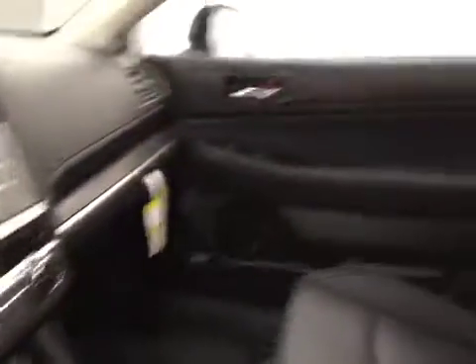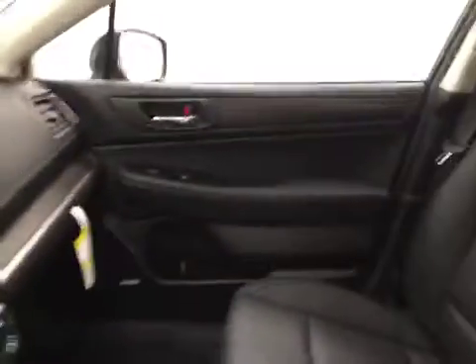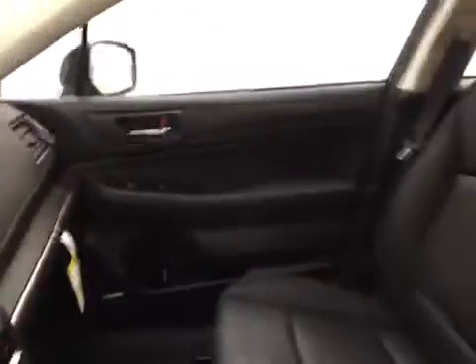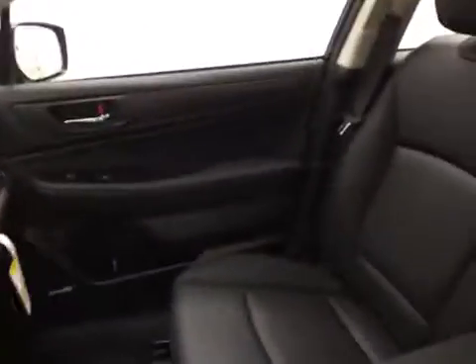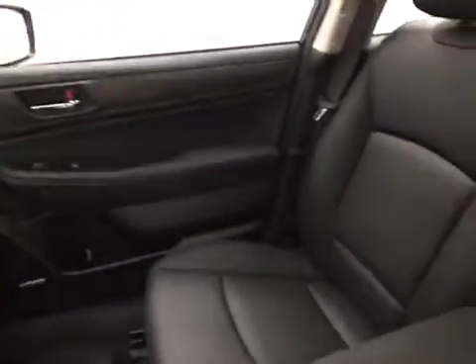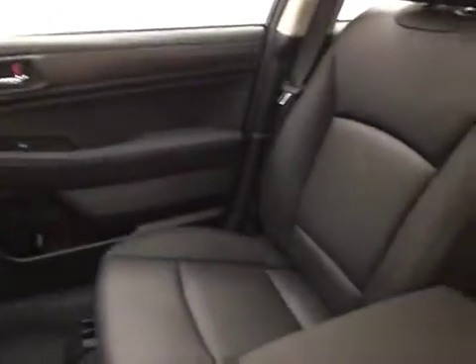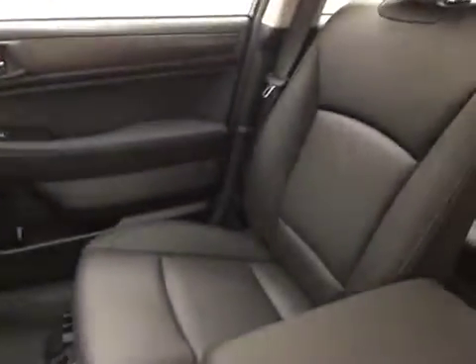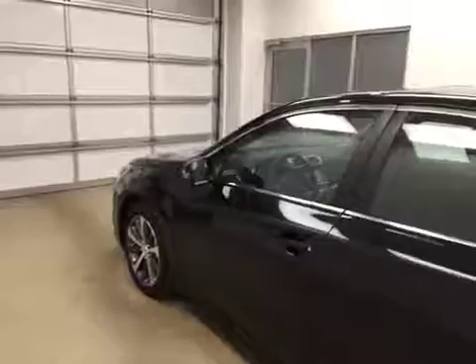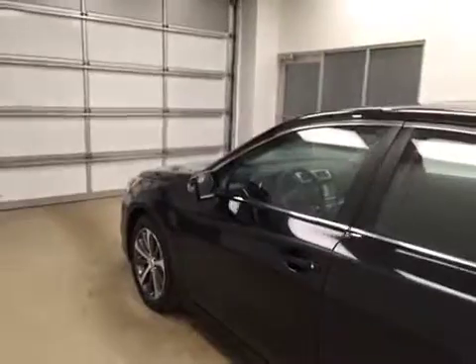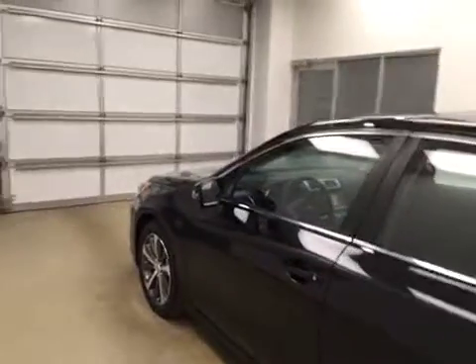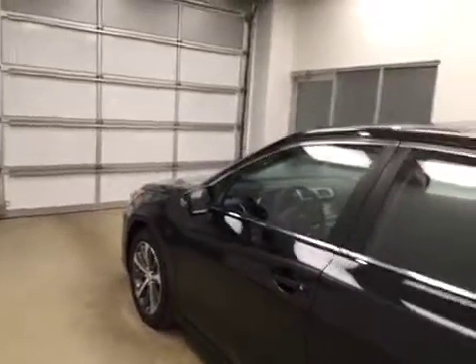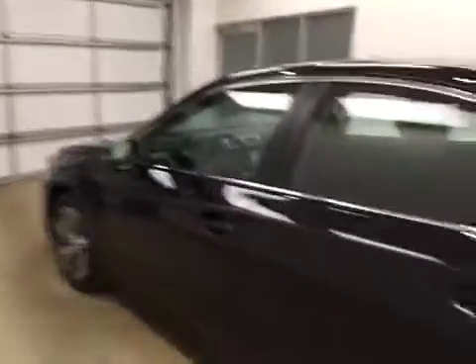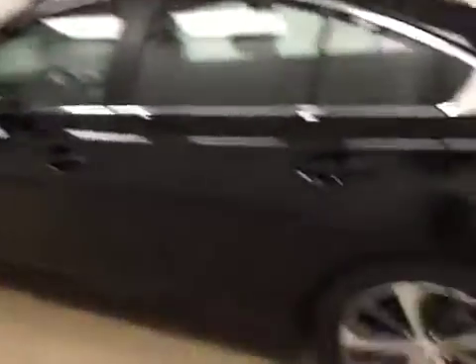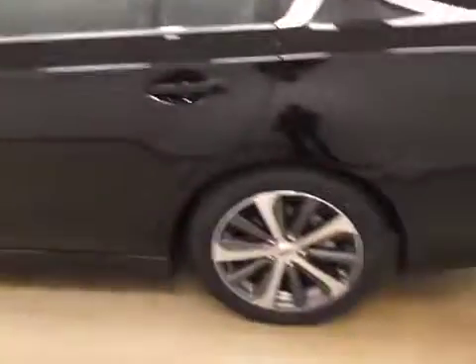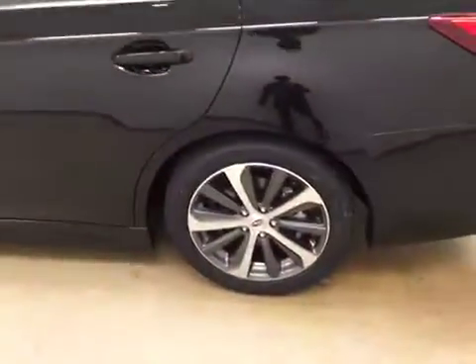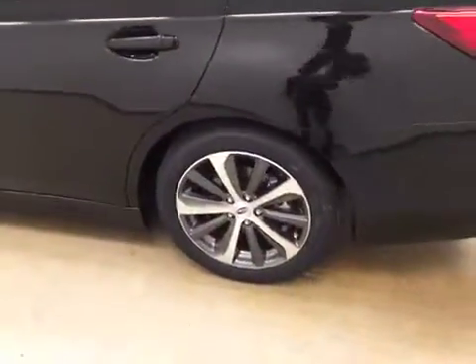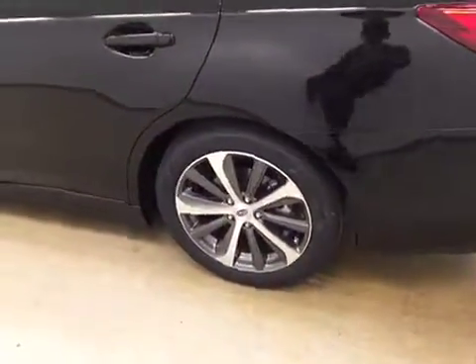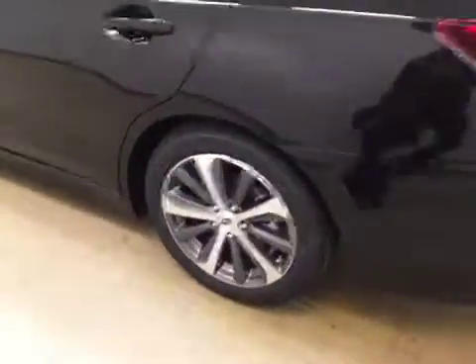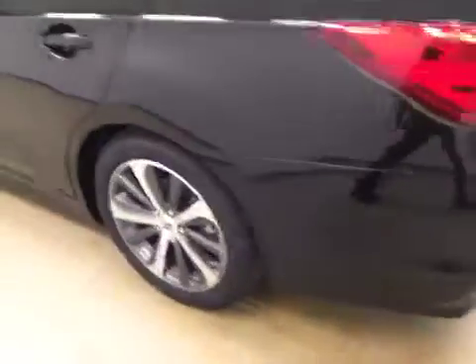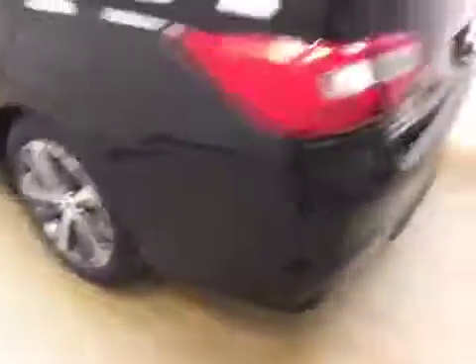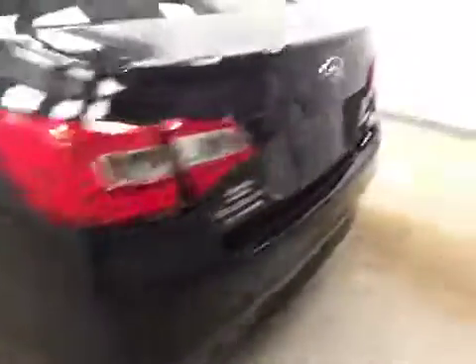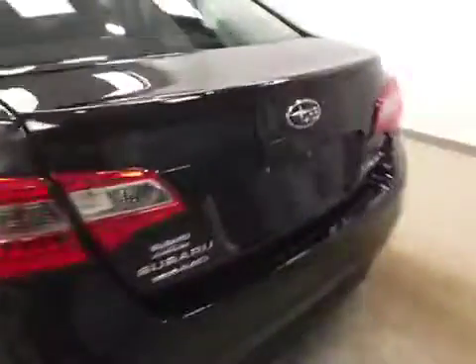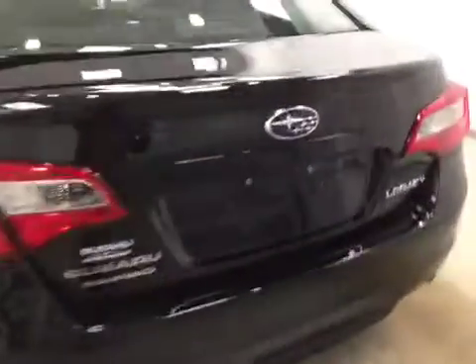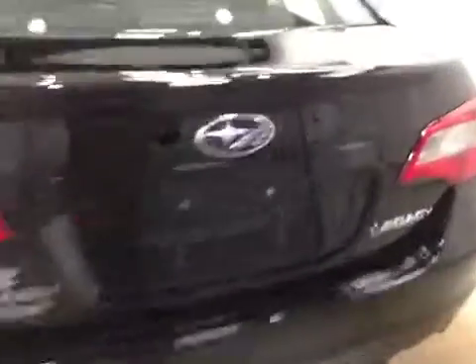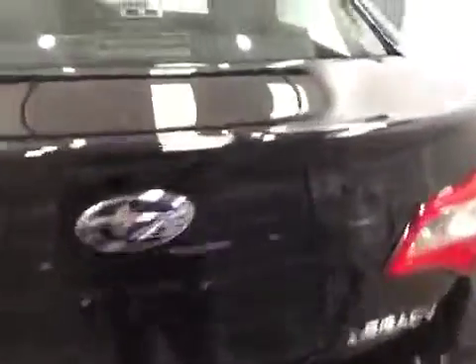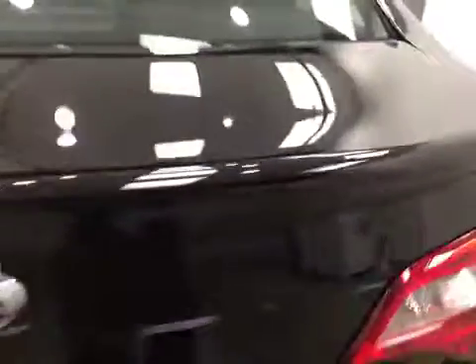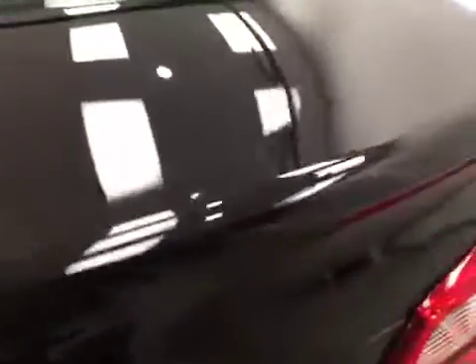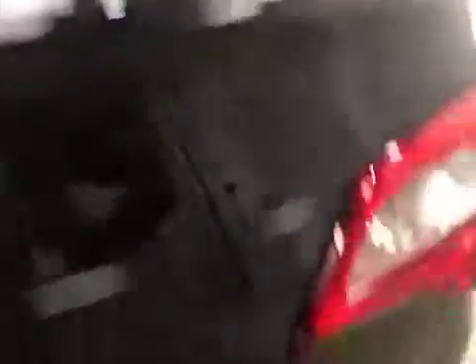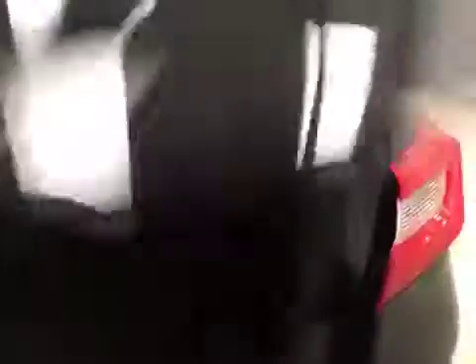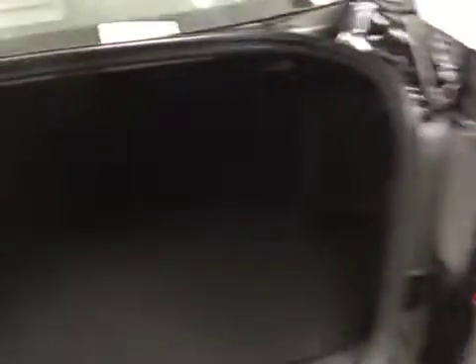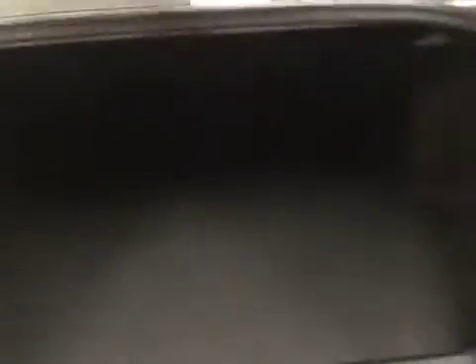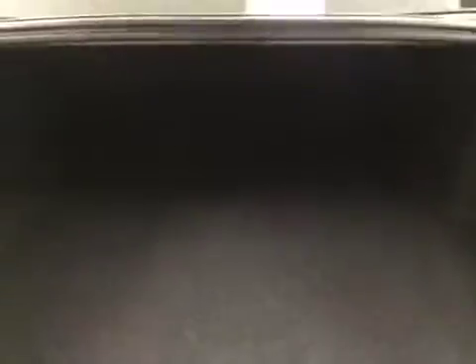Our interior color today is black. This vehicle comes equipped with blind spot assist mirrors, 18-inch alloy rims, backup camera, remote trunk release, and a lot more cargo space.